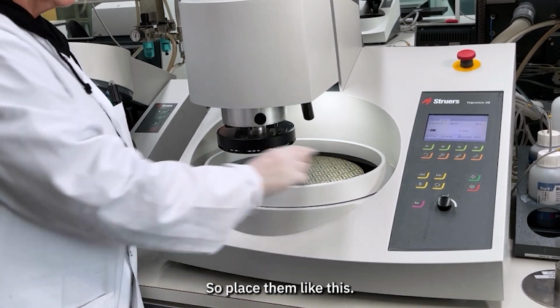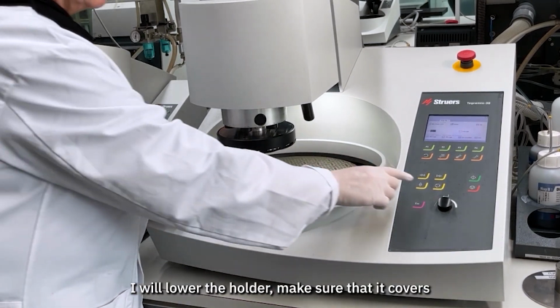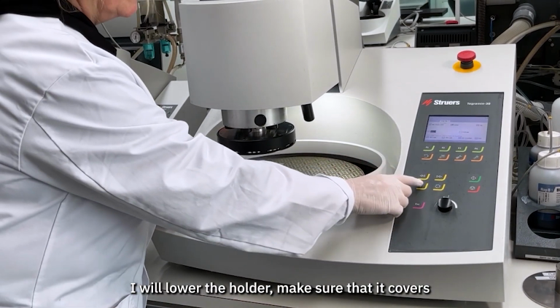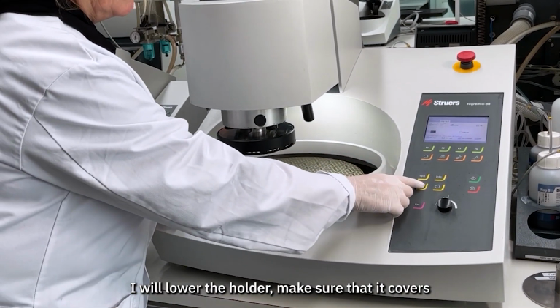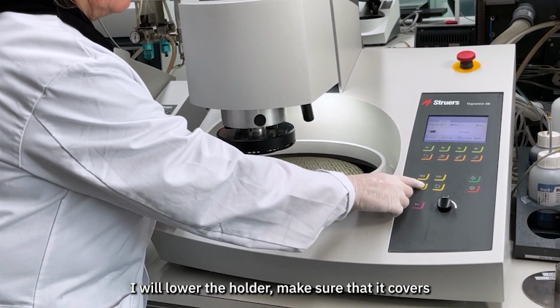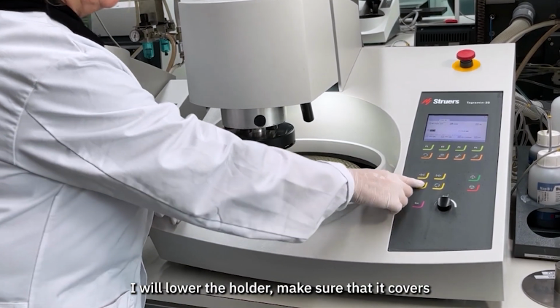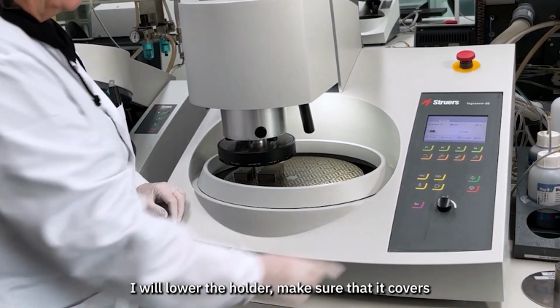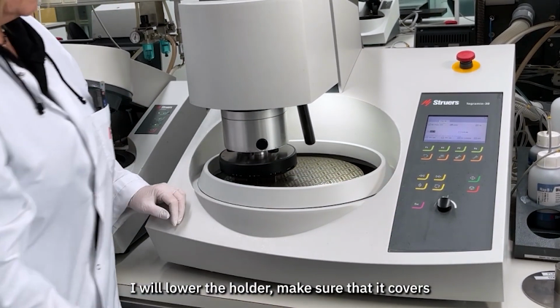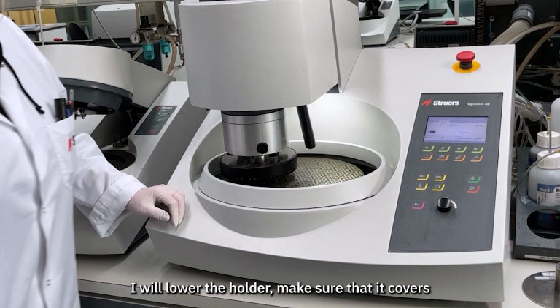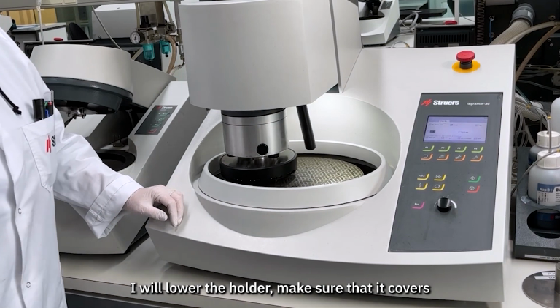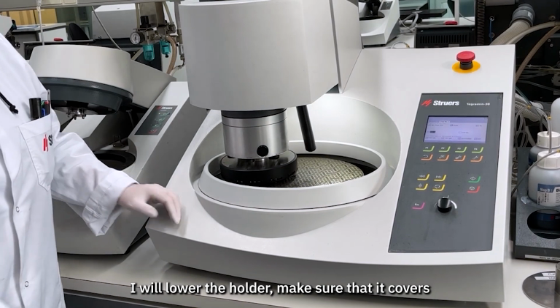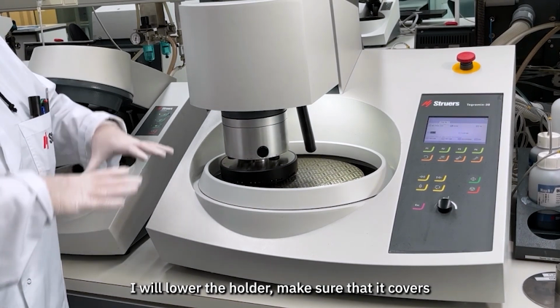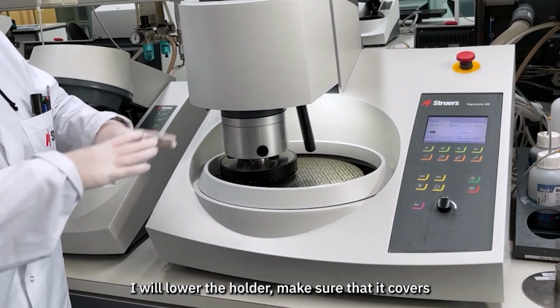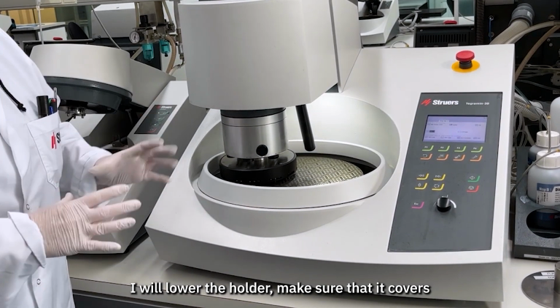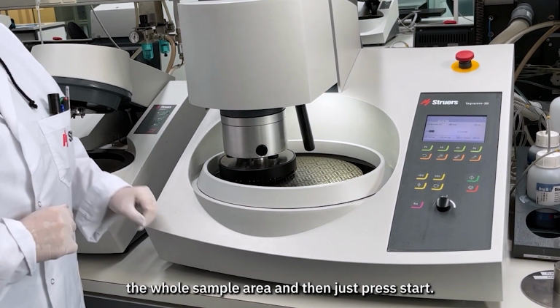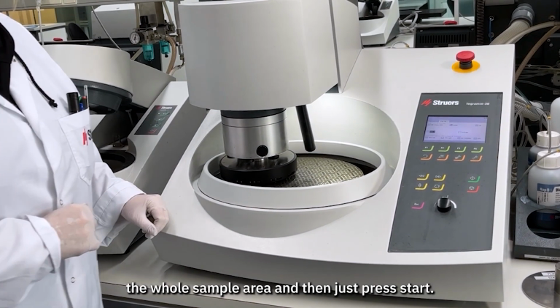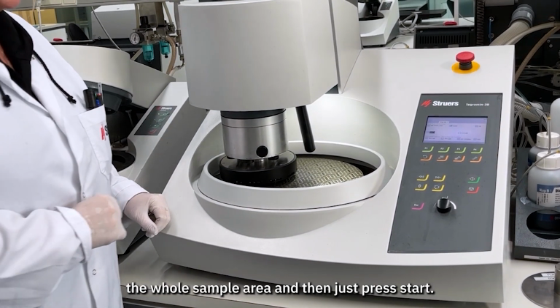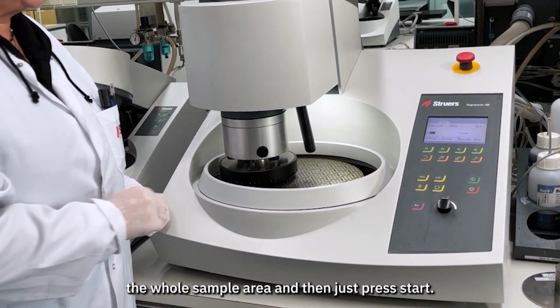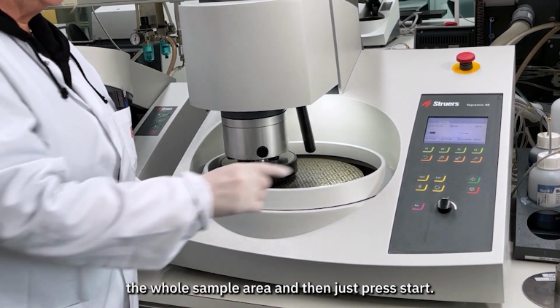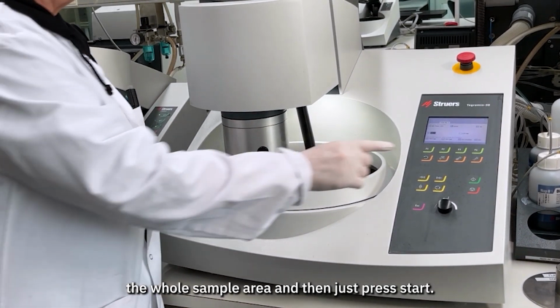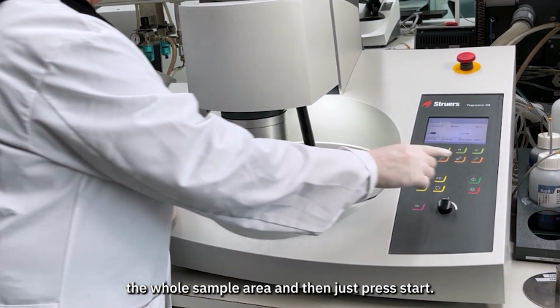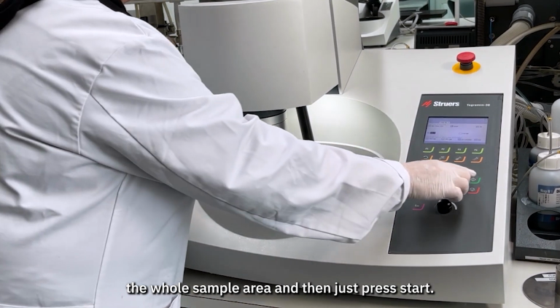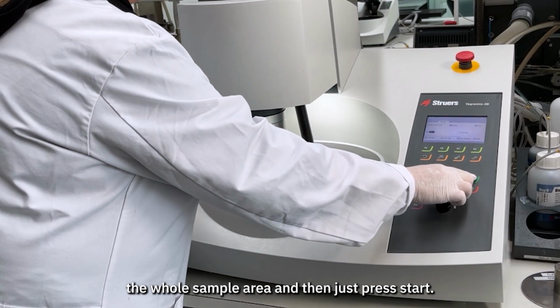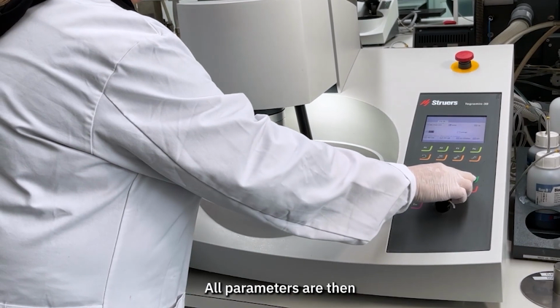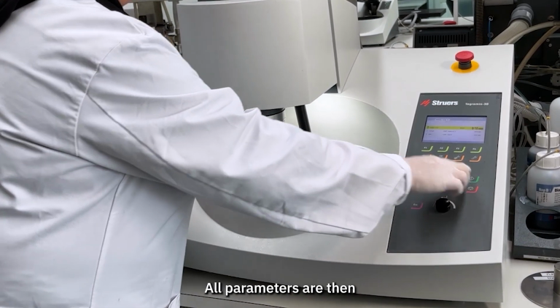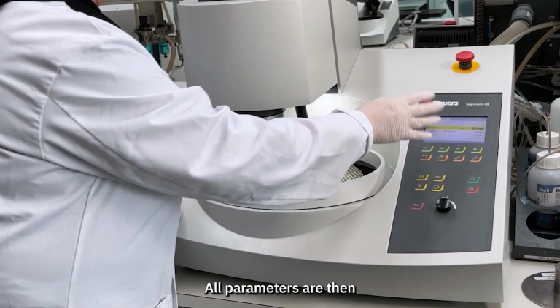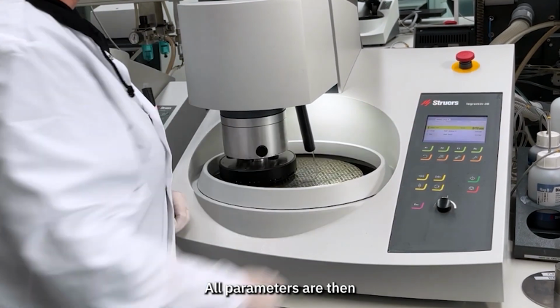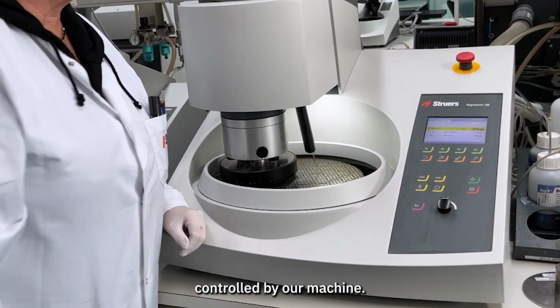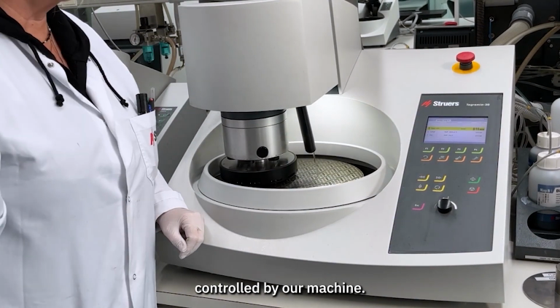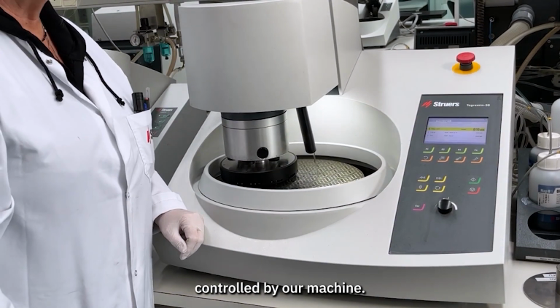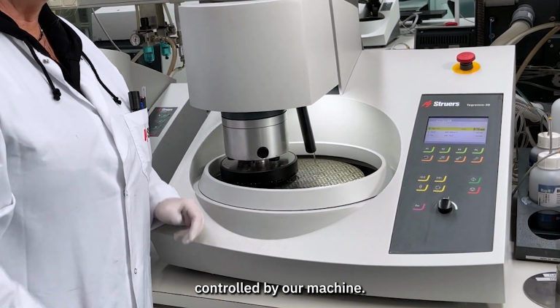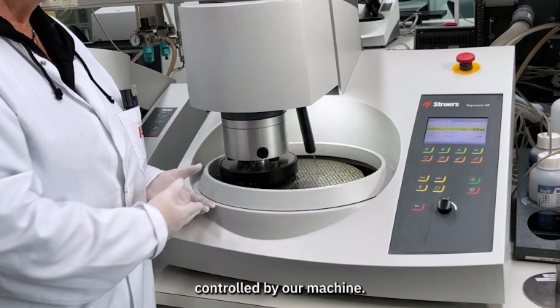I will lower the holder. Make sure that it covers the whole sample area and then just press start. All parameters are then controlled by our machine.